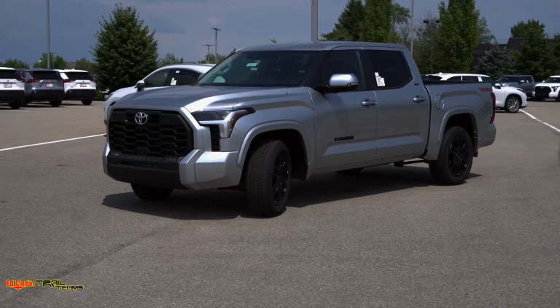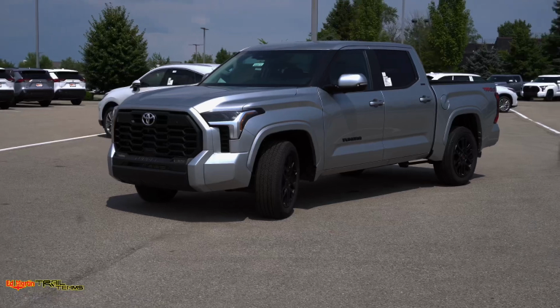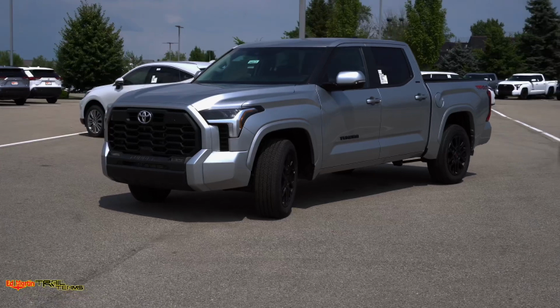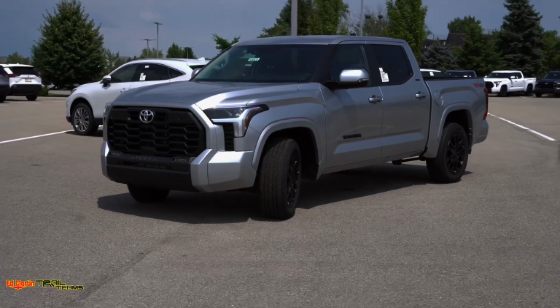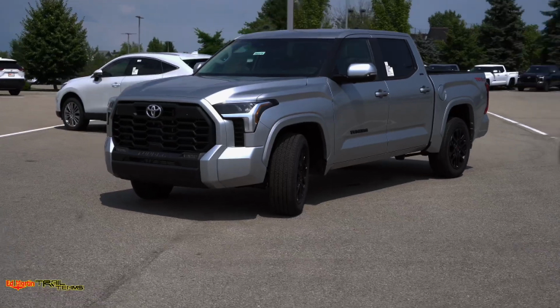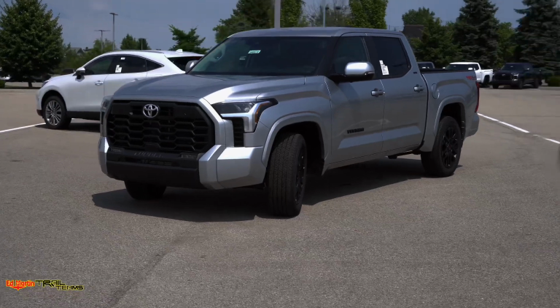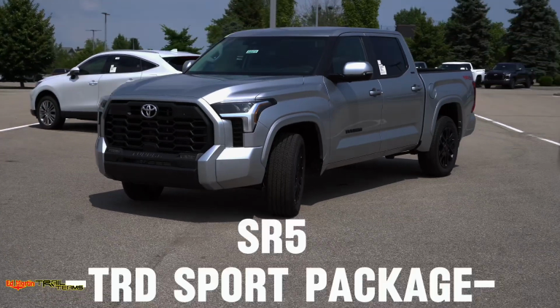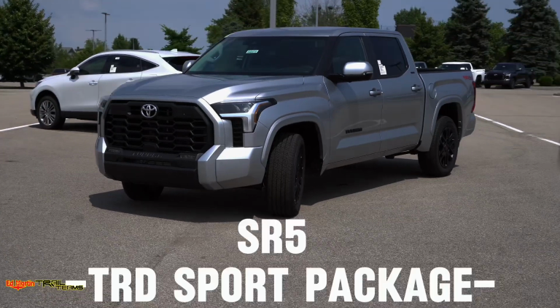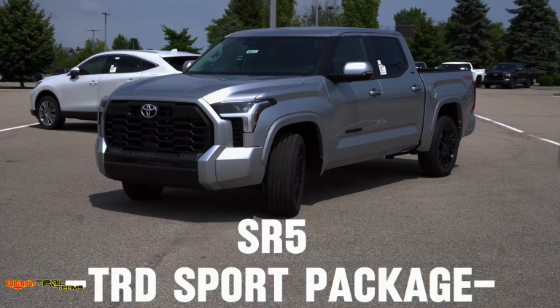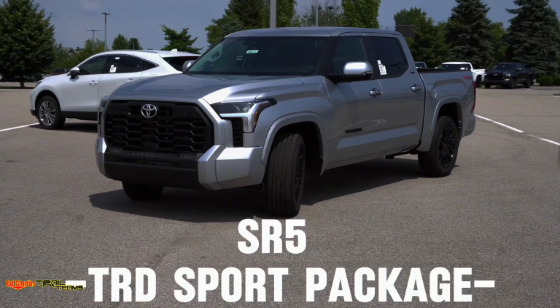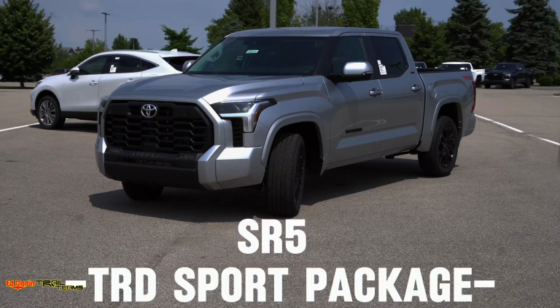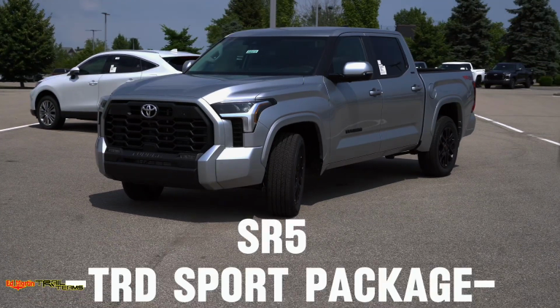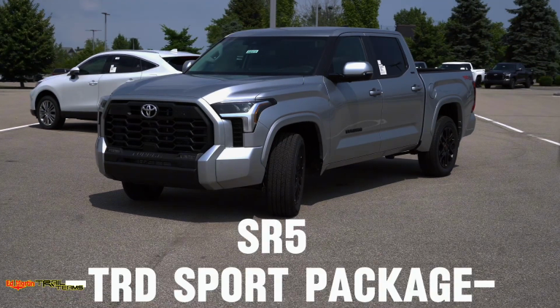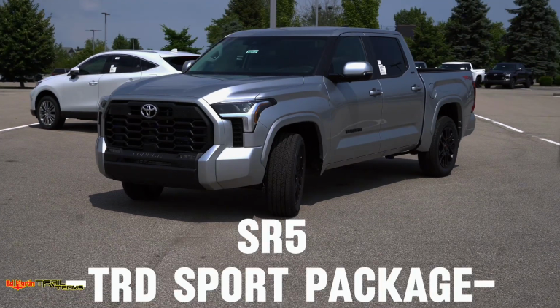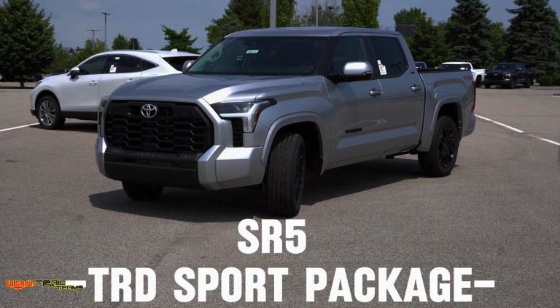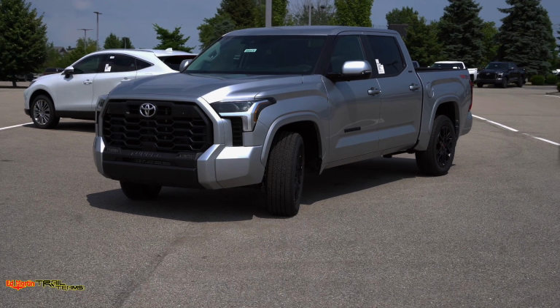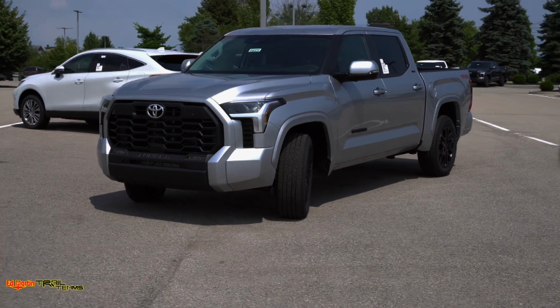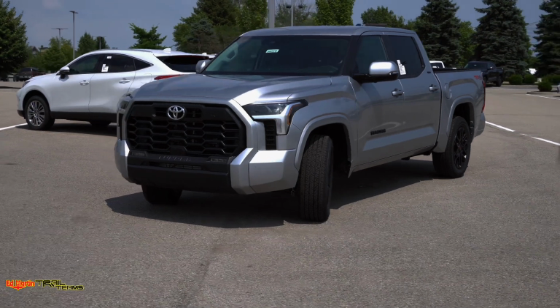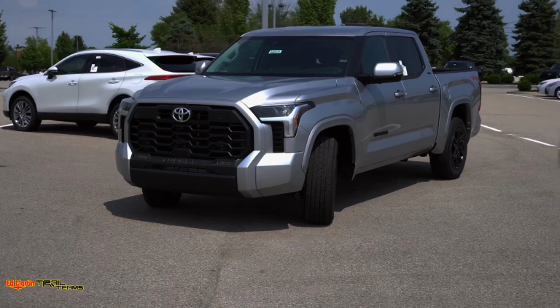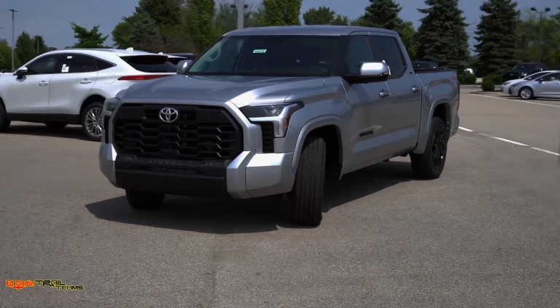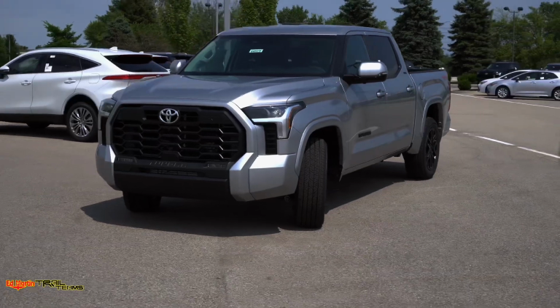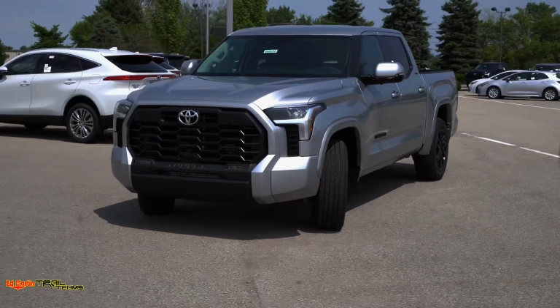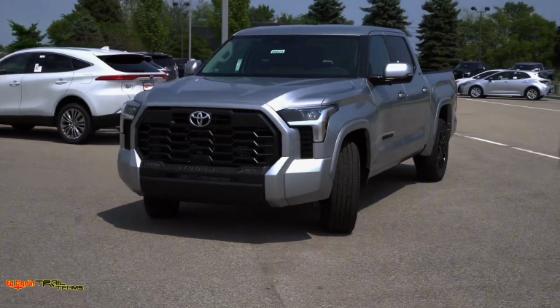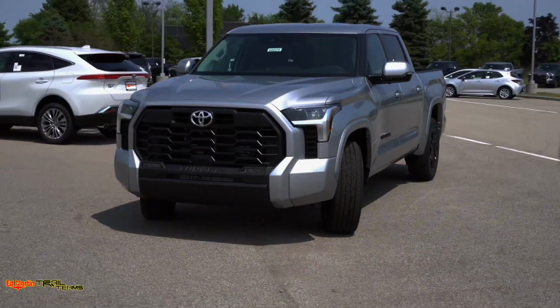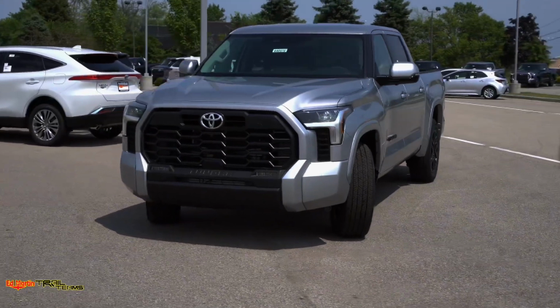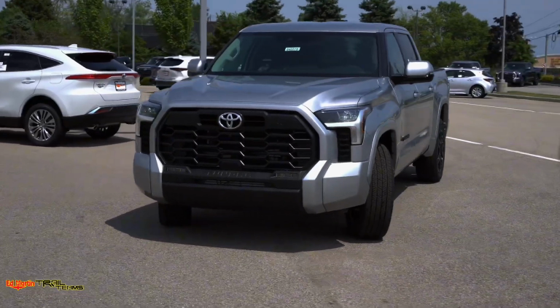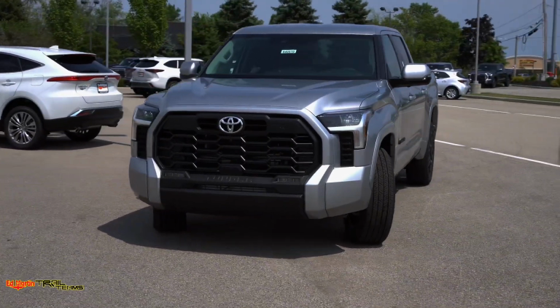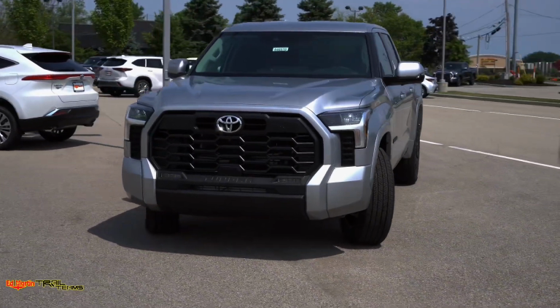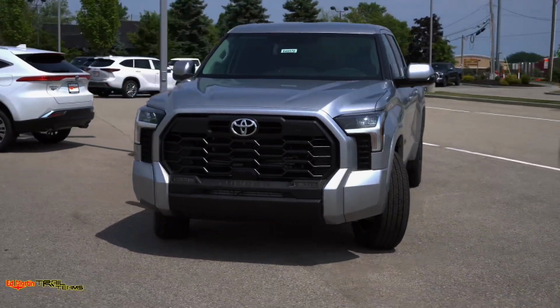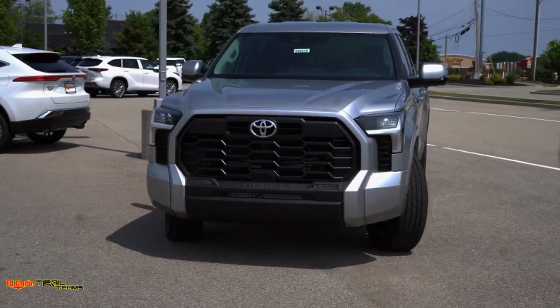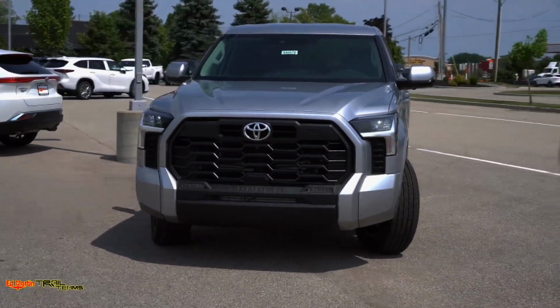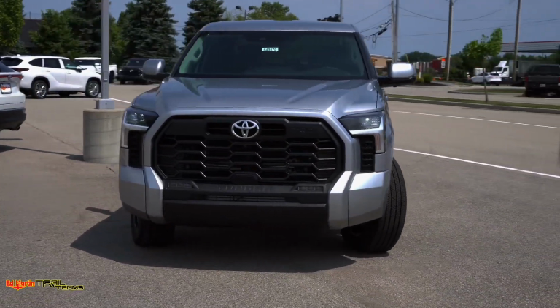The next step is going to be an SR5 TRD Sport Package. This is one of my personal favorites because it is all monochromatic — it's all painted, with no chrome accents.